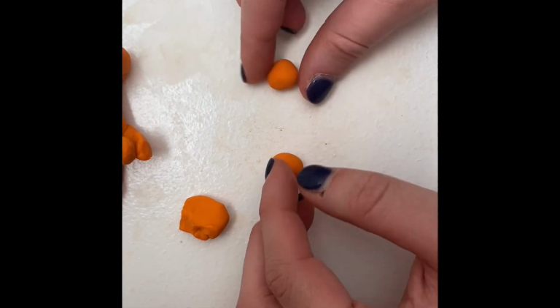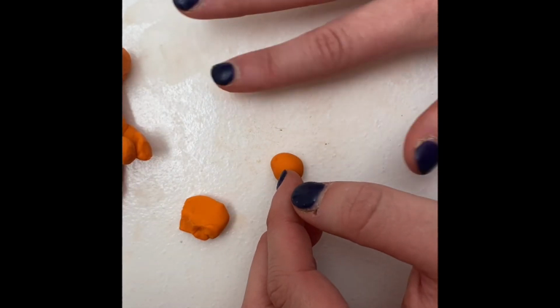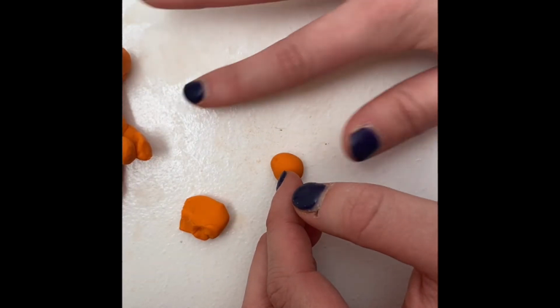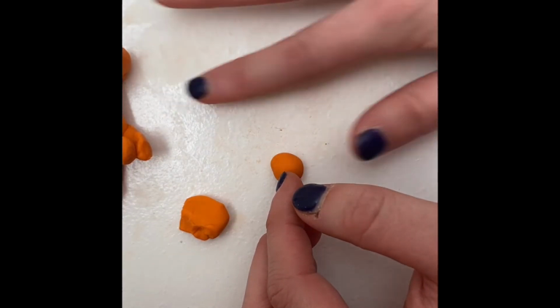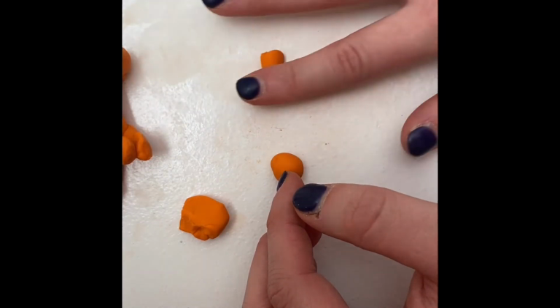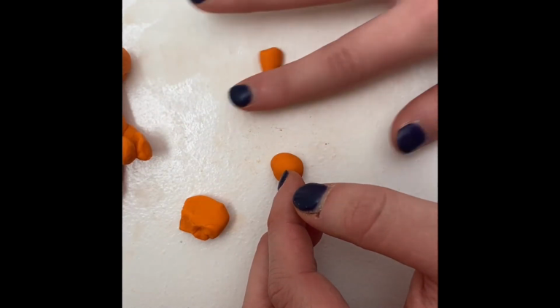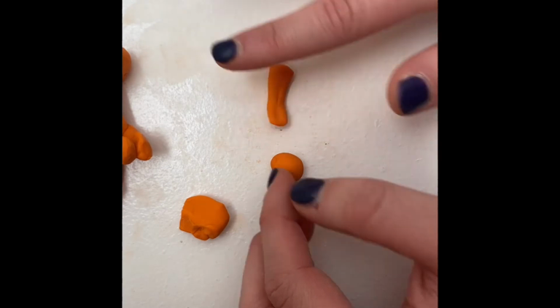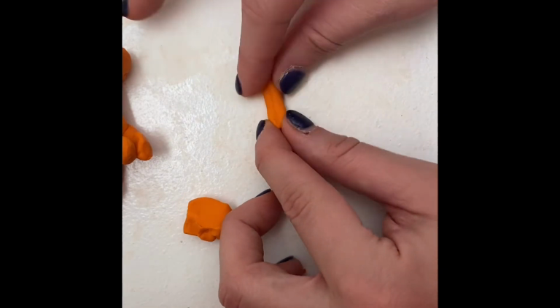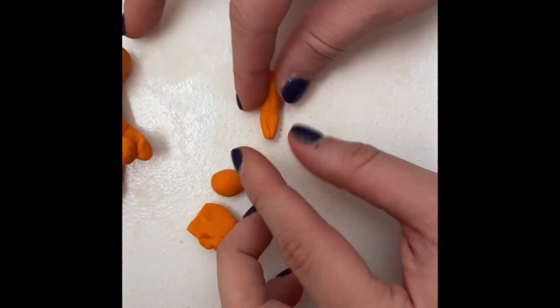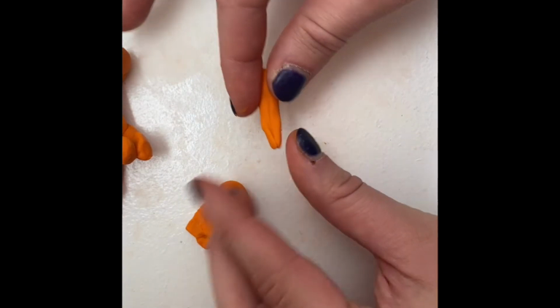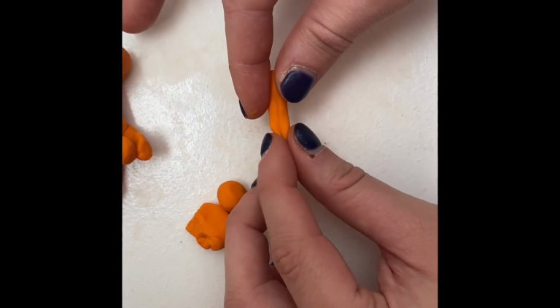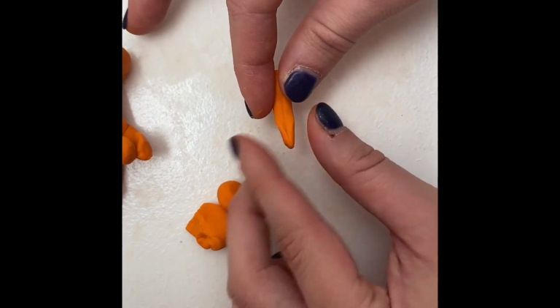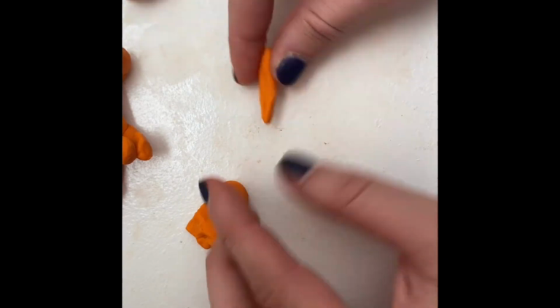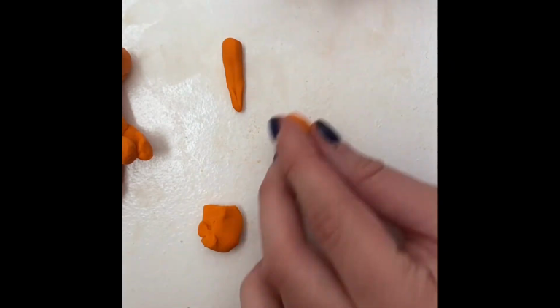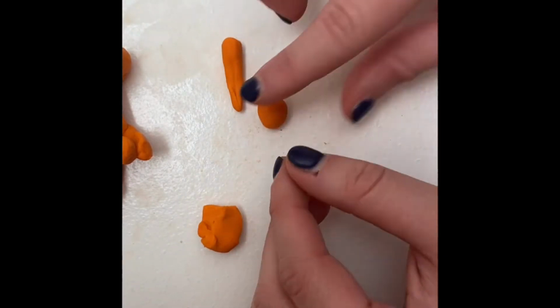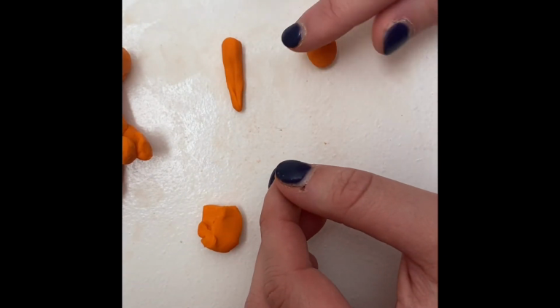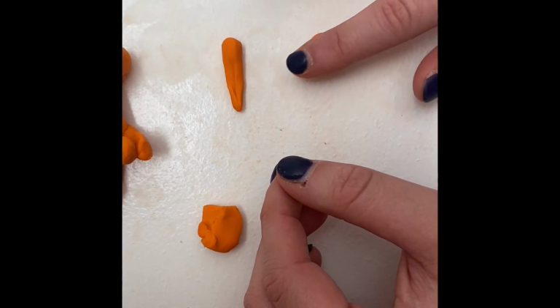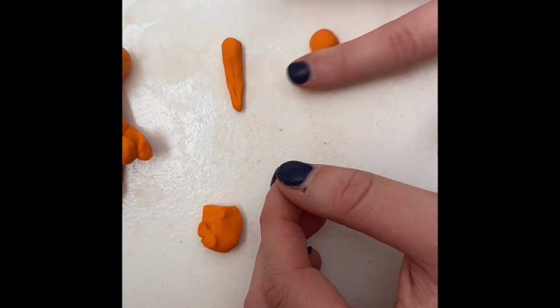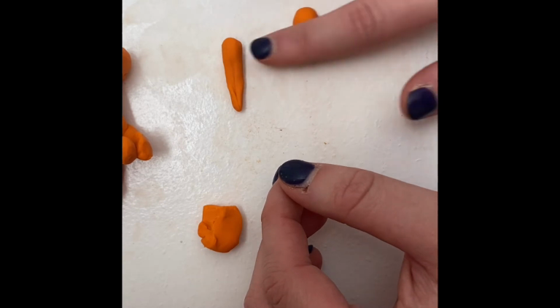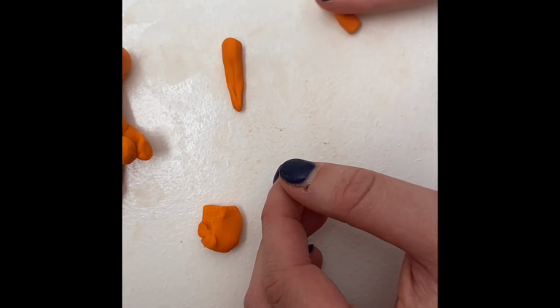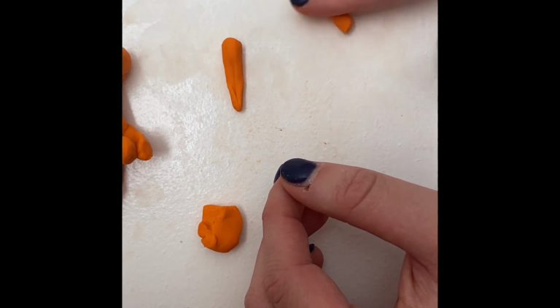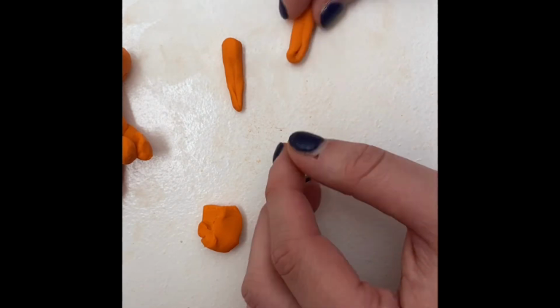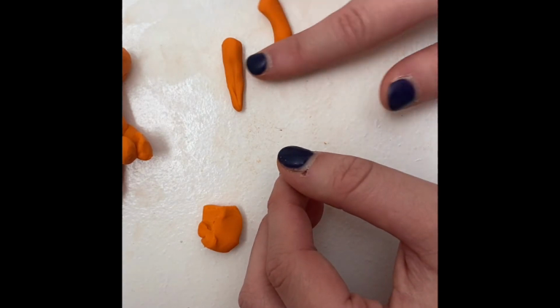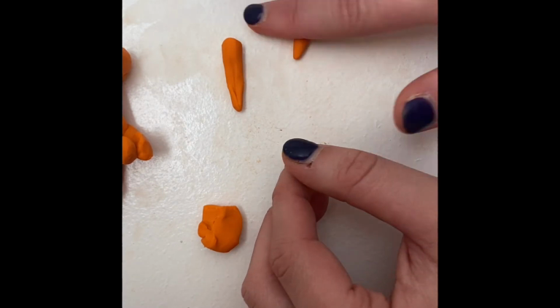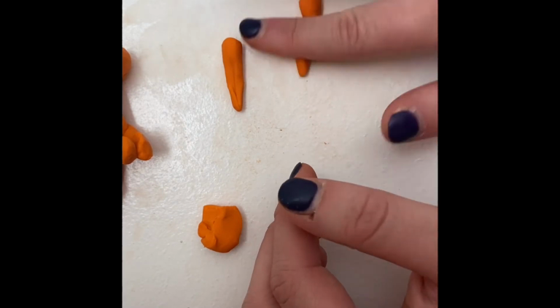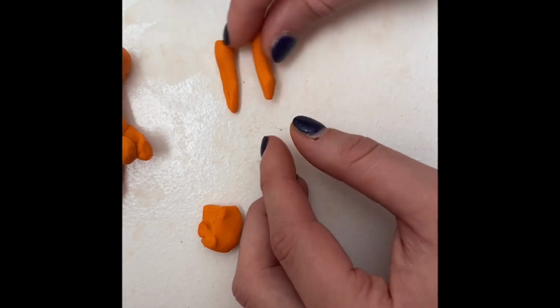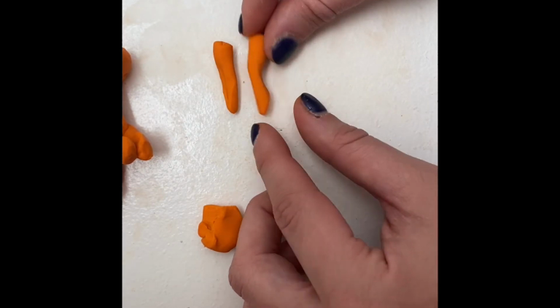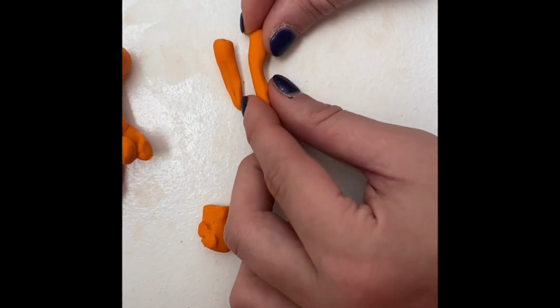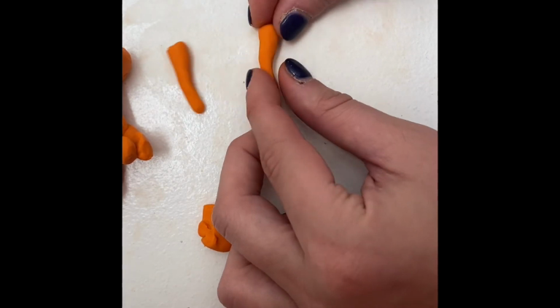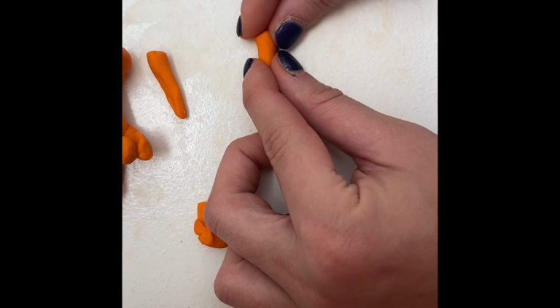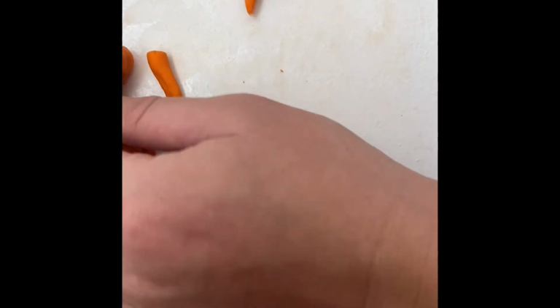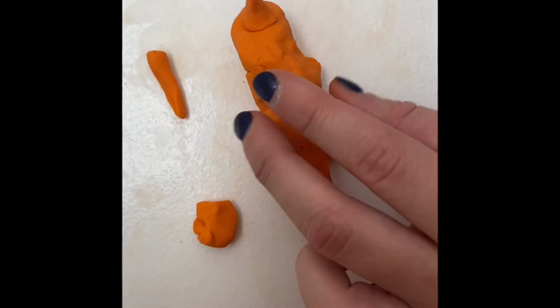Next are the two larger horns that go on its head. Take two pieces of clay — they should be slightly larger than the little horn. Repeat the steps you did to make the little horn. After you have made the horns, stick them on the top of its head.